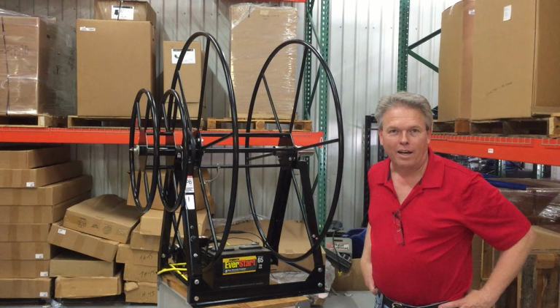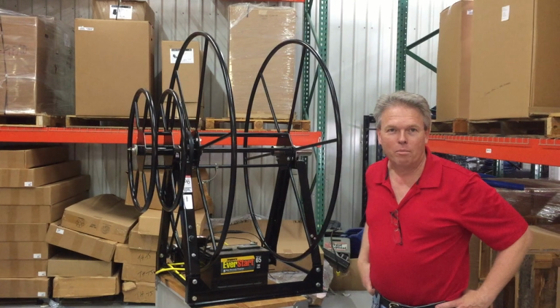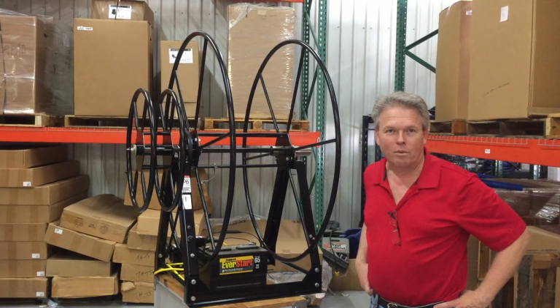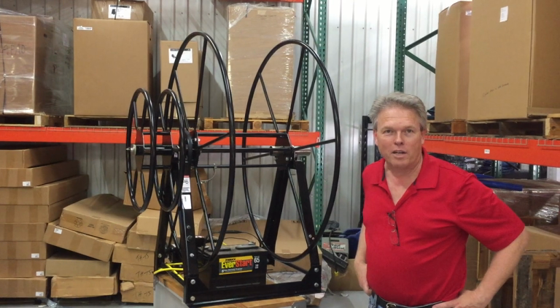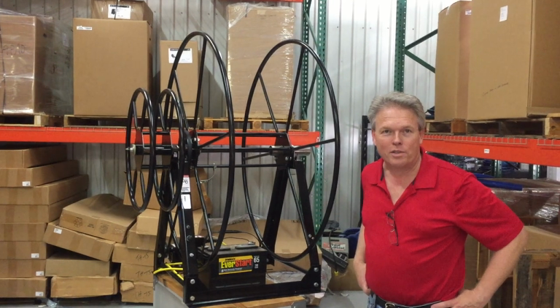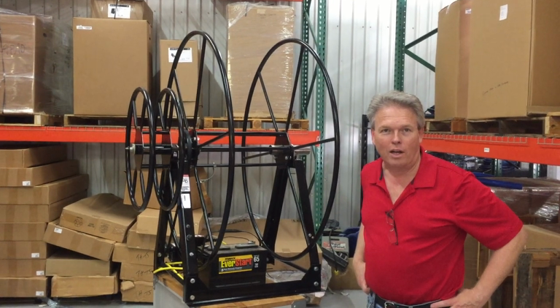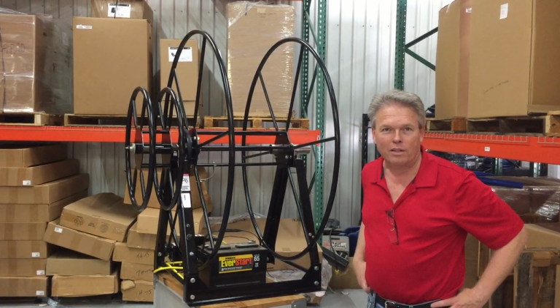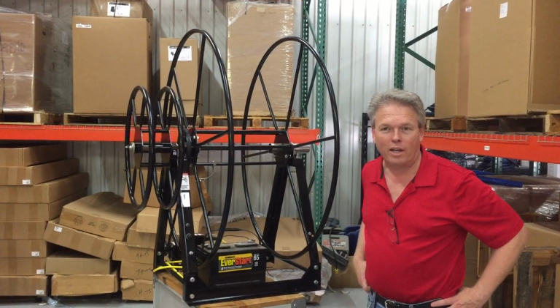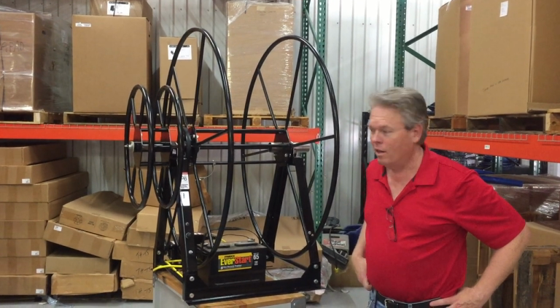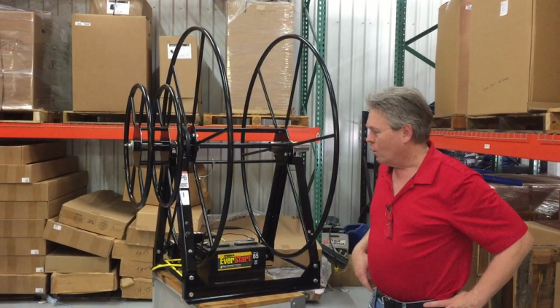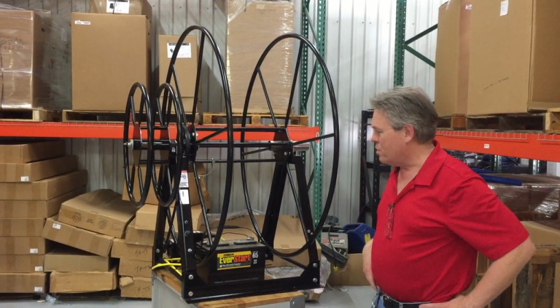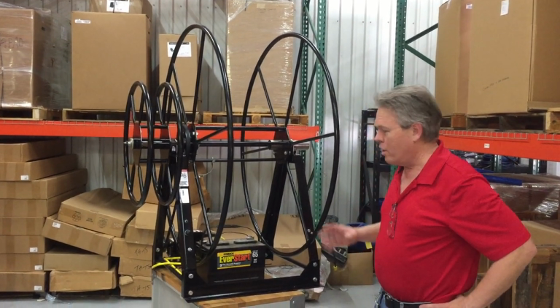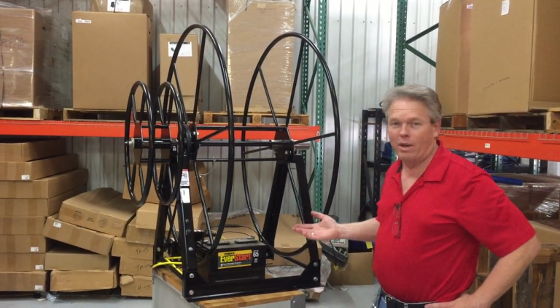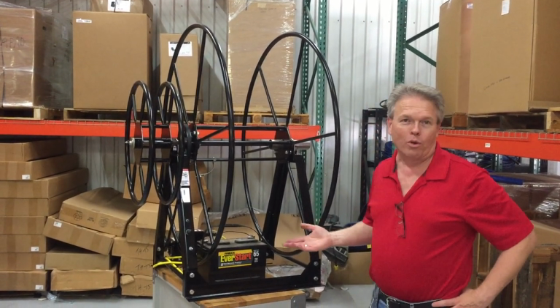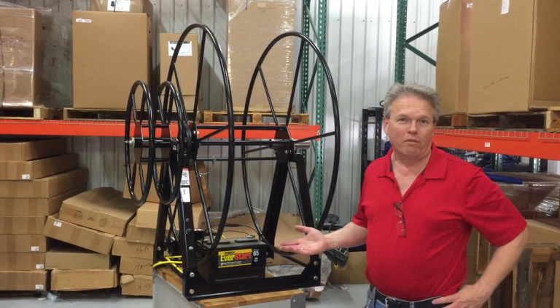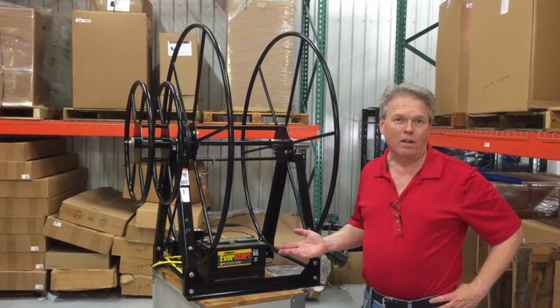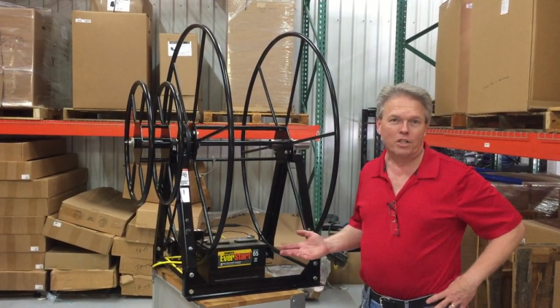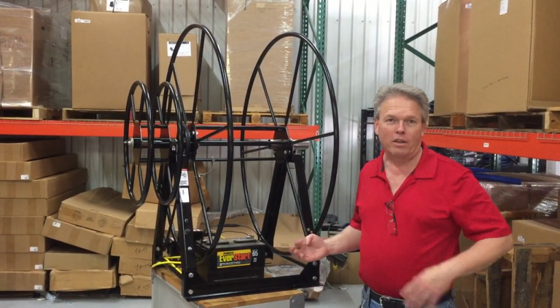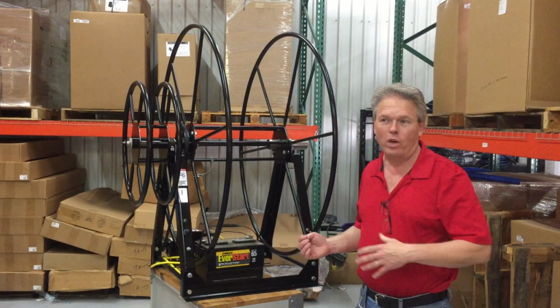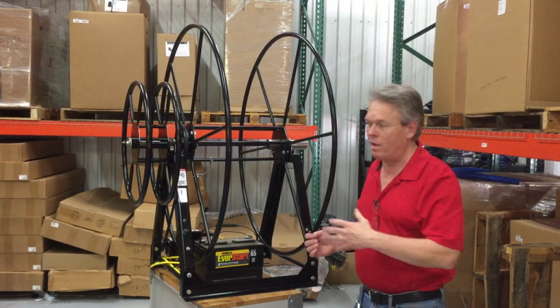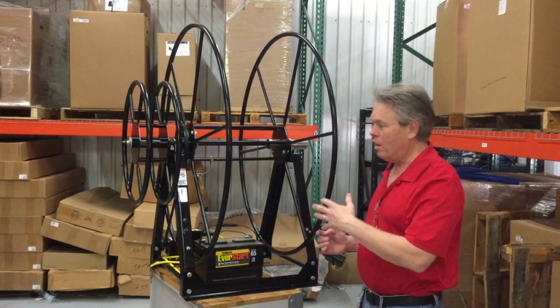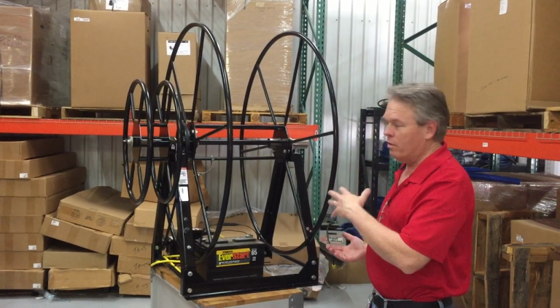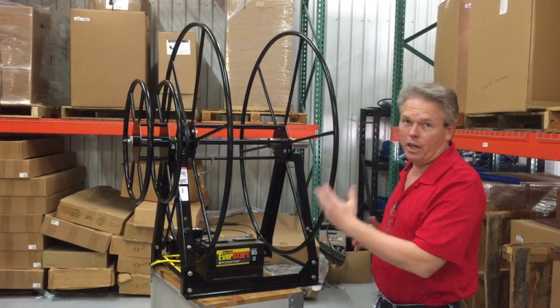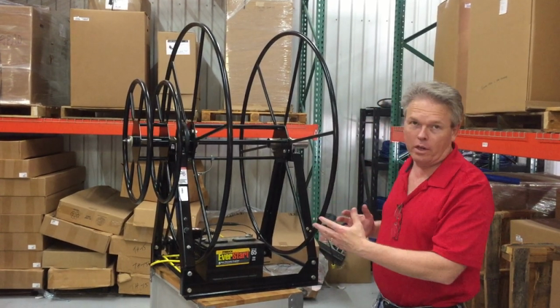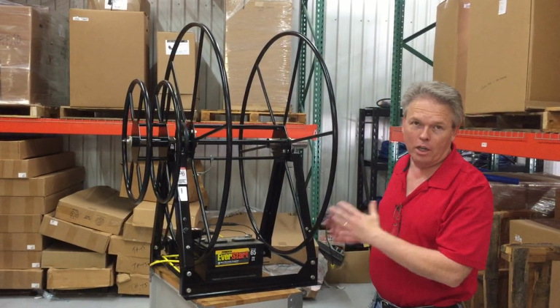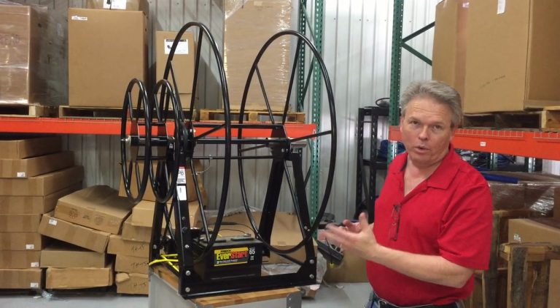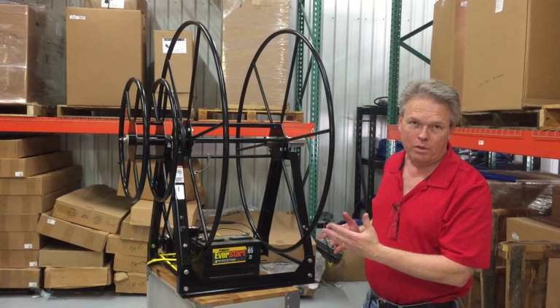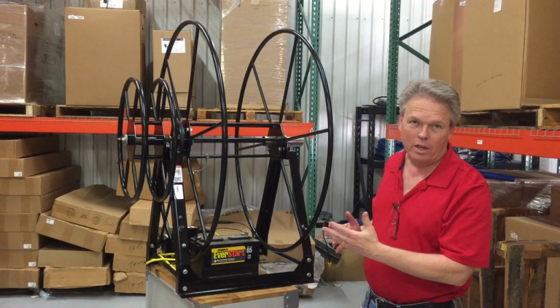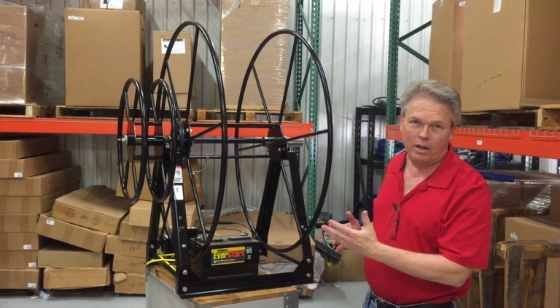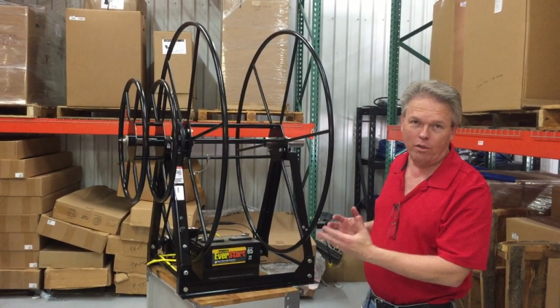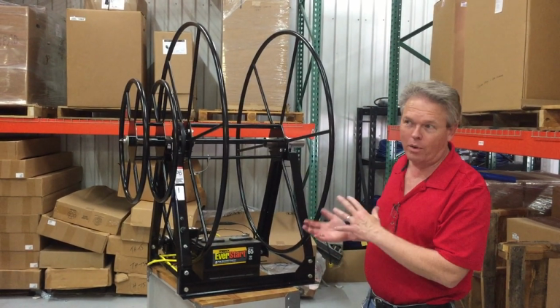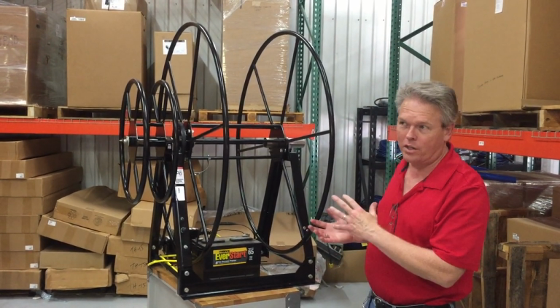Hi, I'm Donald with Steambrite Supply, and today we just wanted to make a real quick video showing that we can make the electric double reels in either direction.